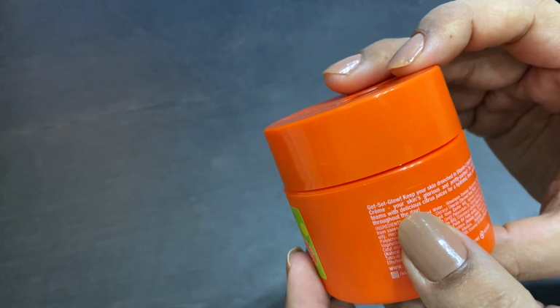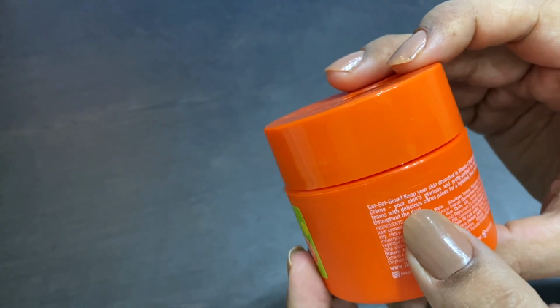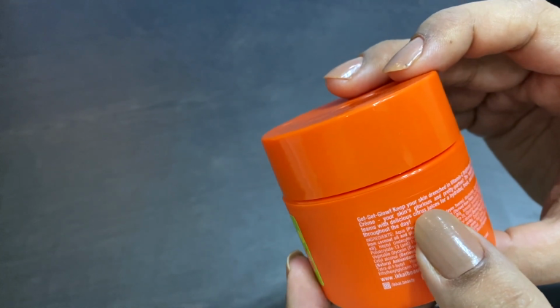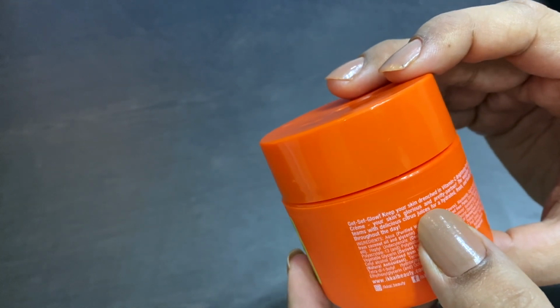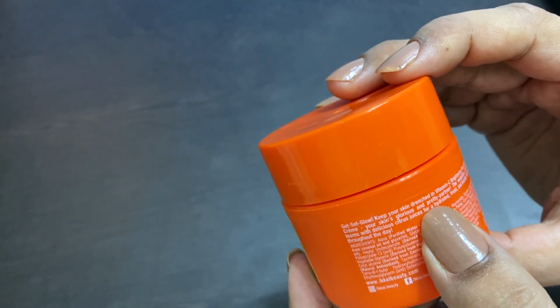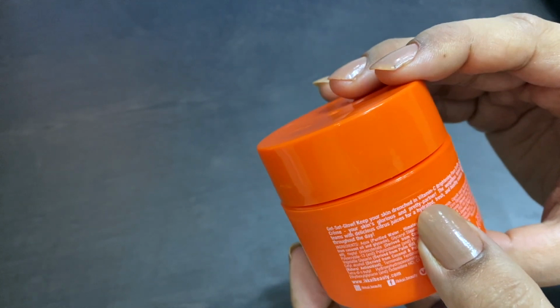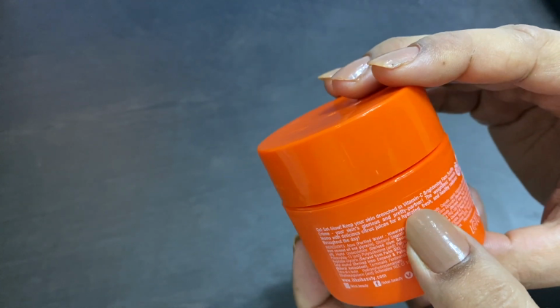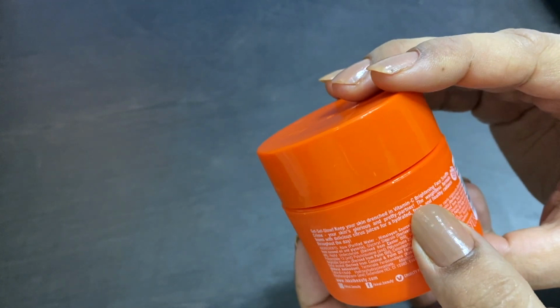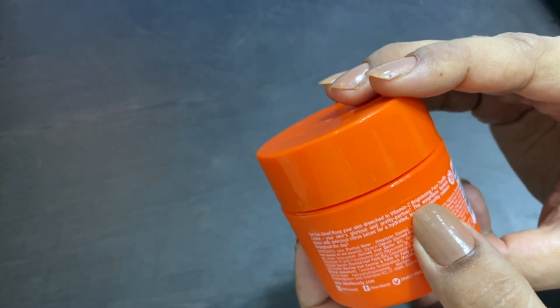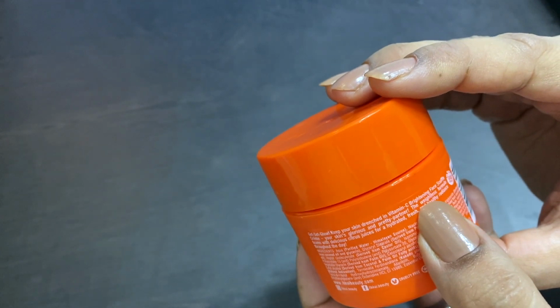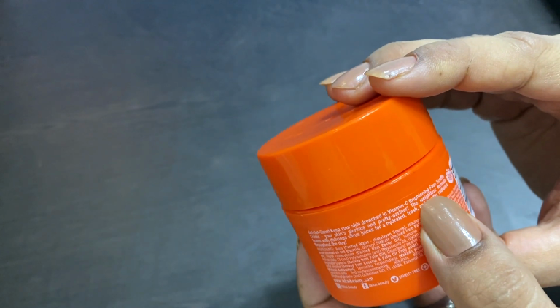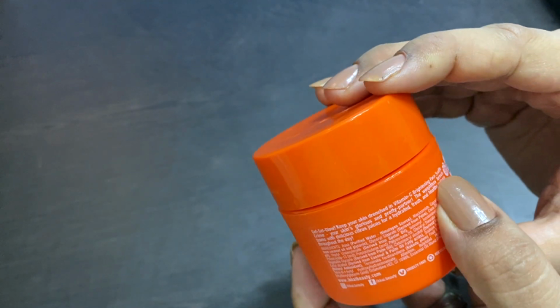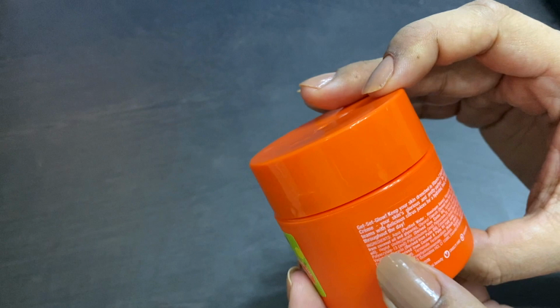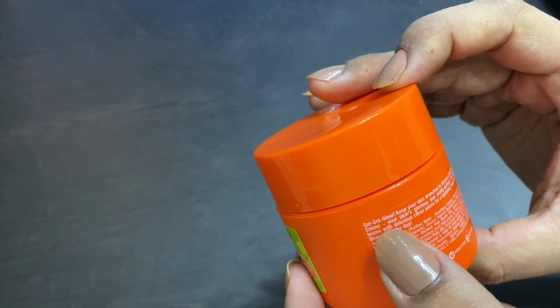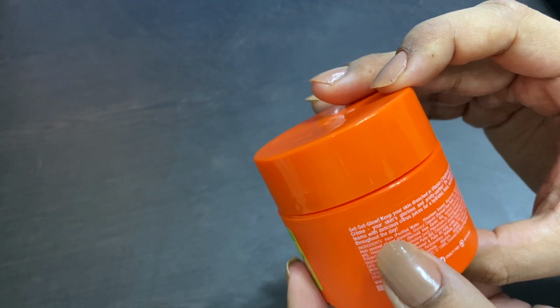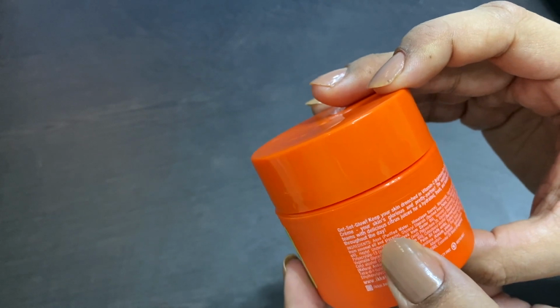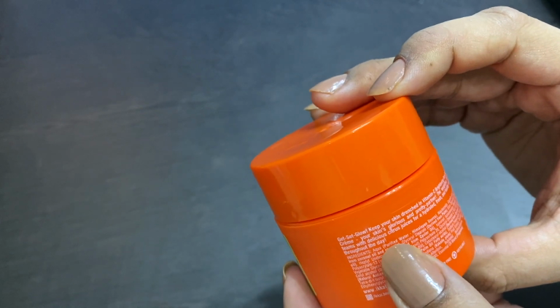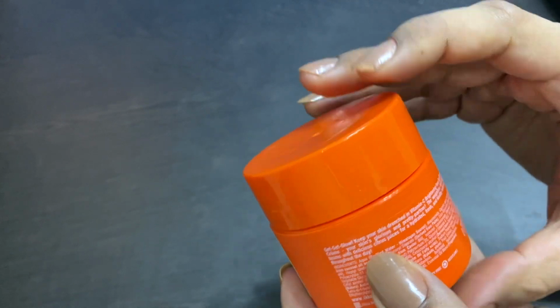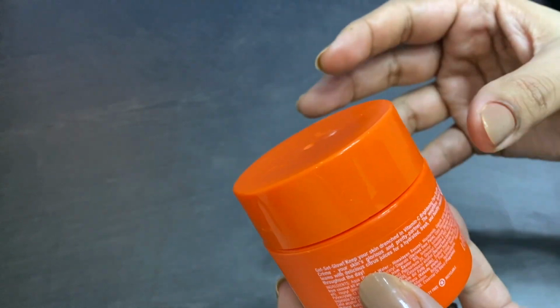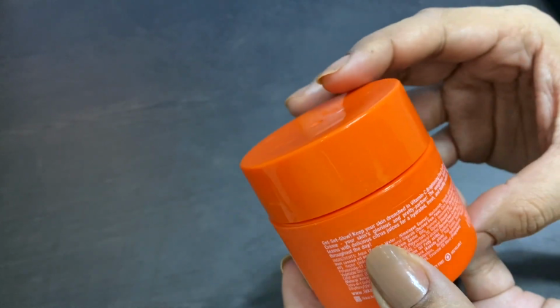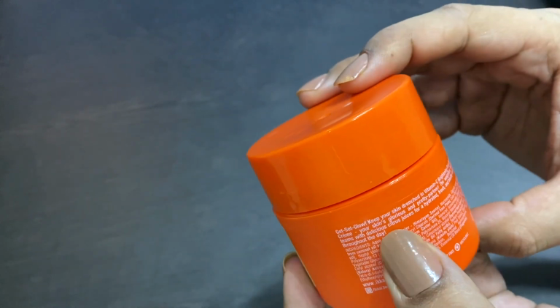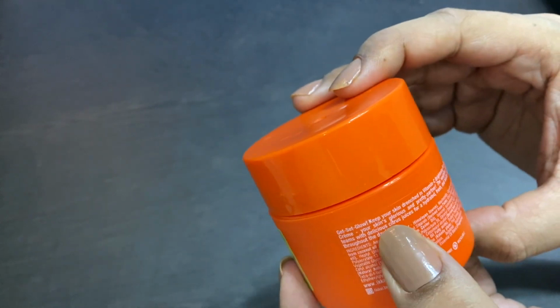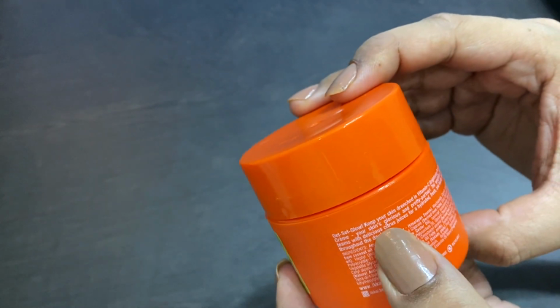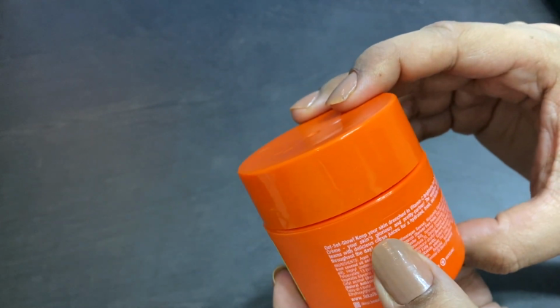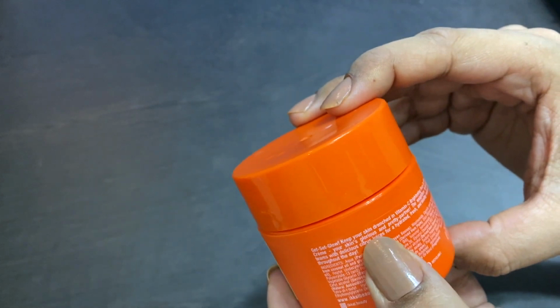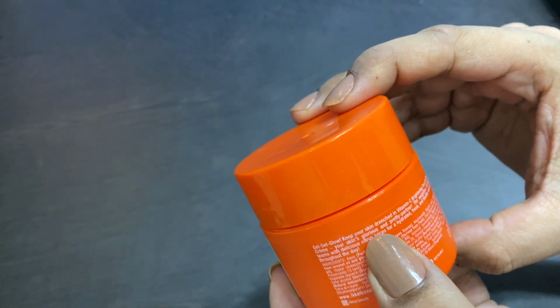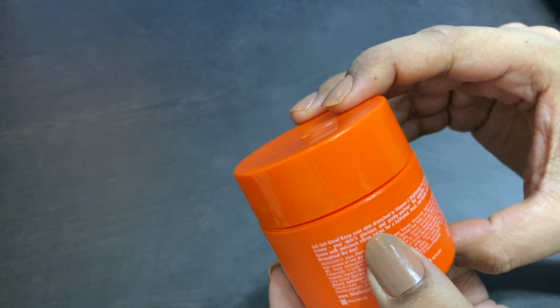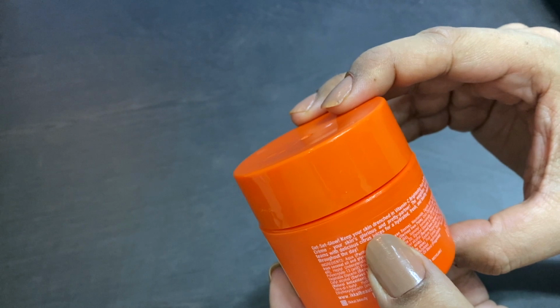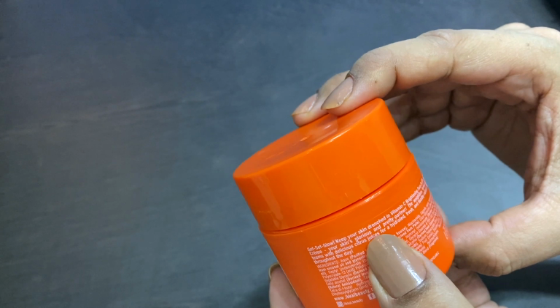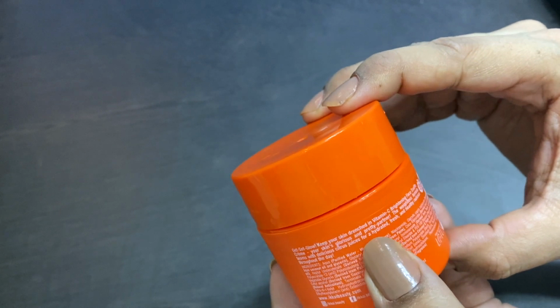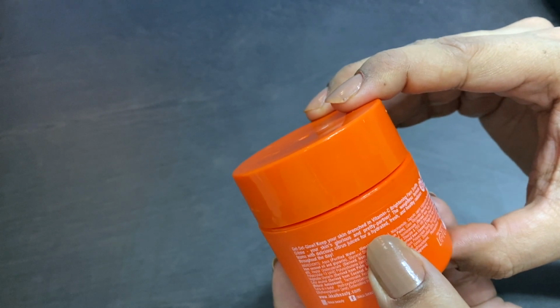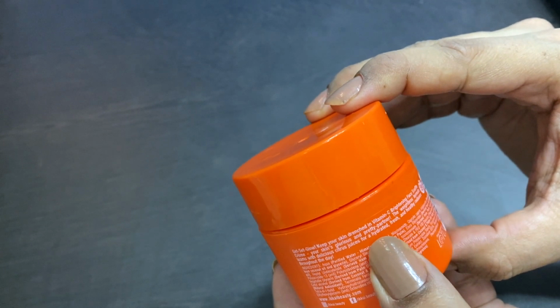It is described as 'Keep Your Skin Brunched in Vitamin C Brightening Face Souffle.' Vitamin C is known for its brightening properties, and your skin becomes a glorious and pretty partner.